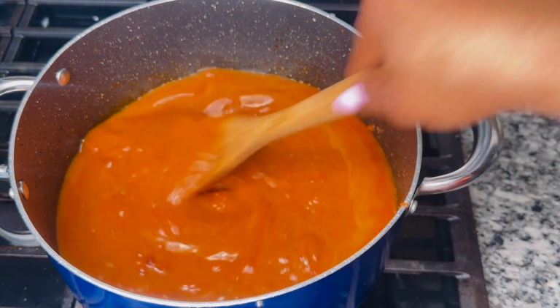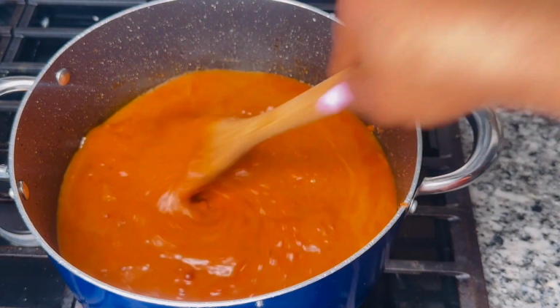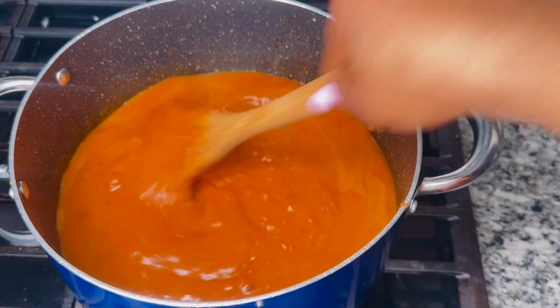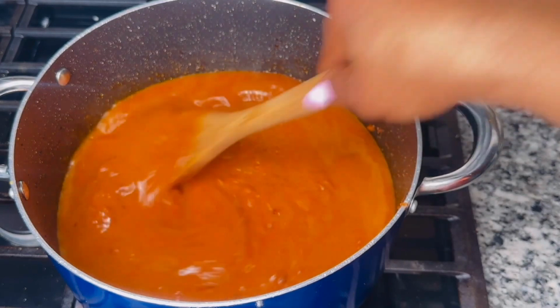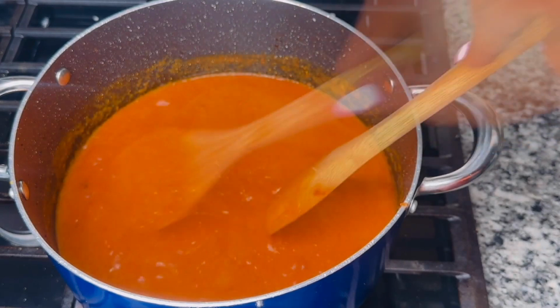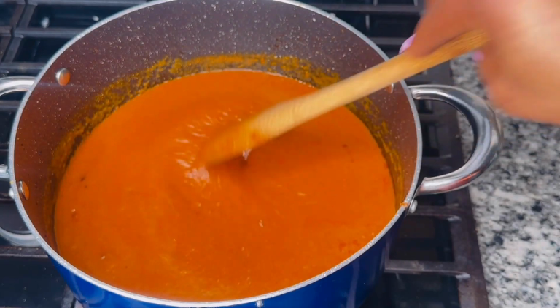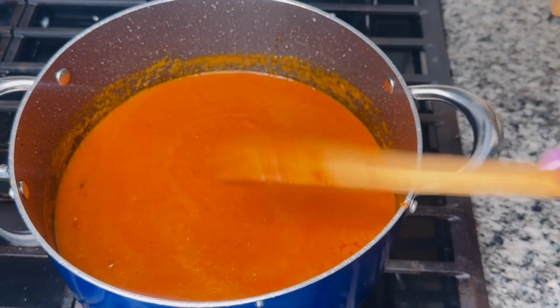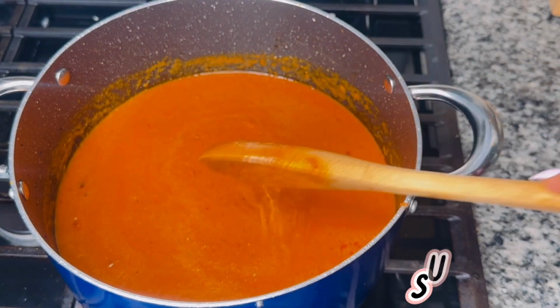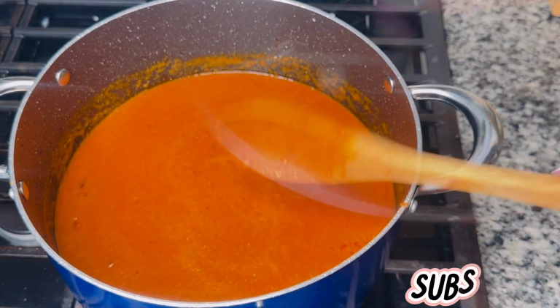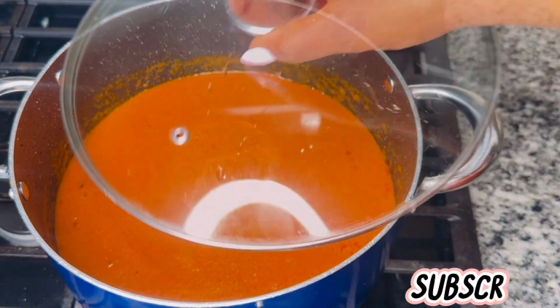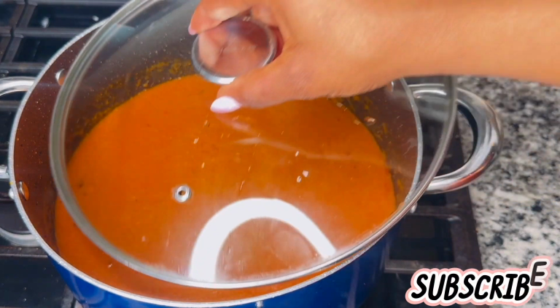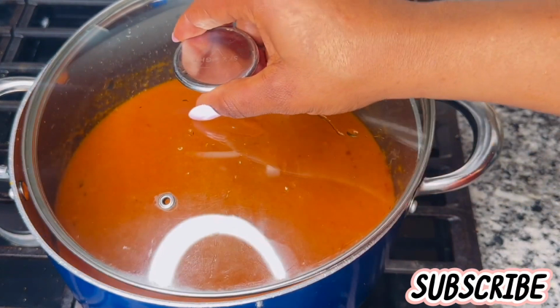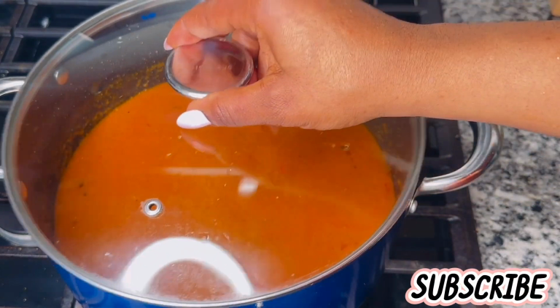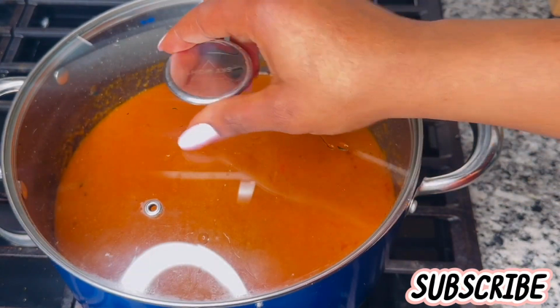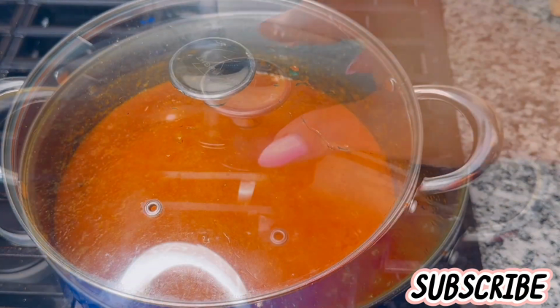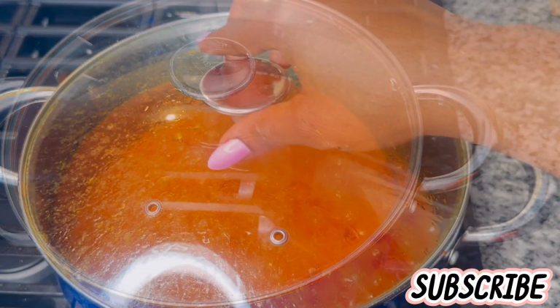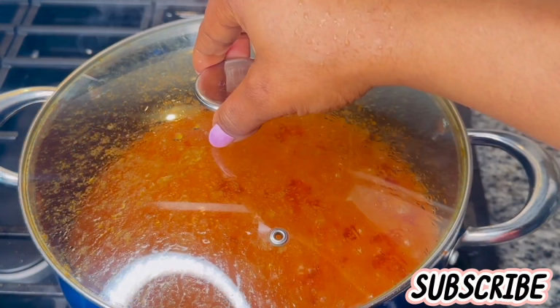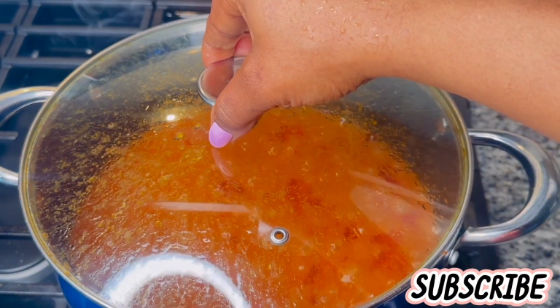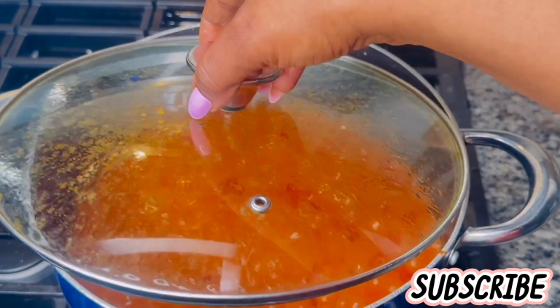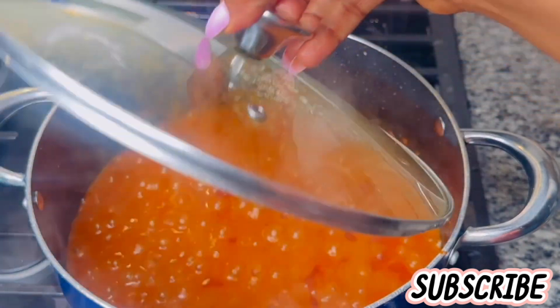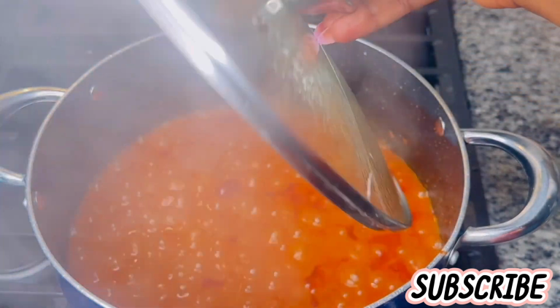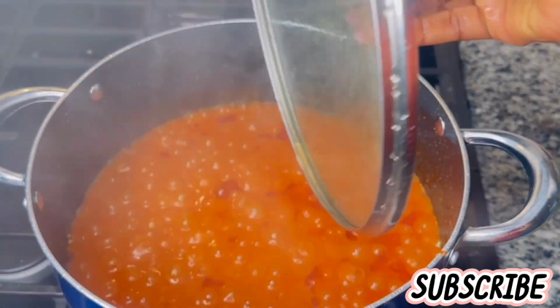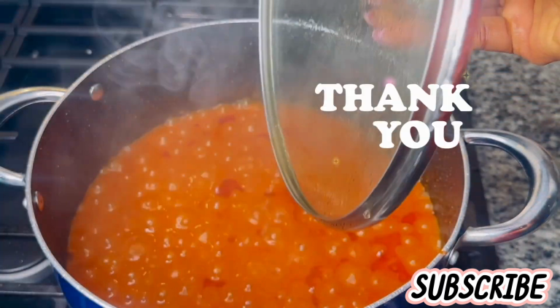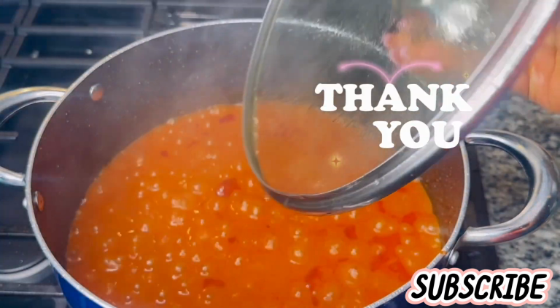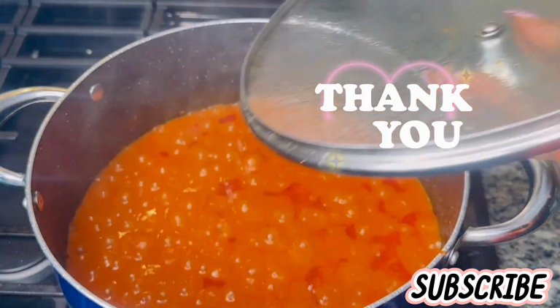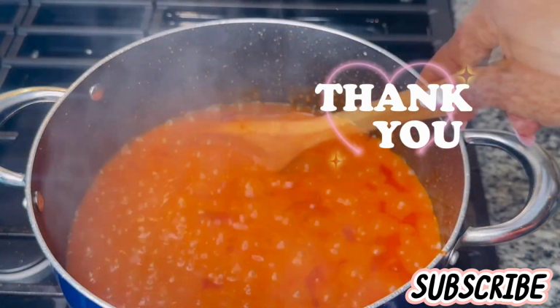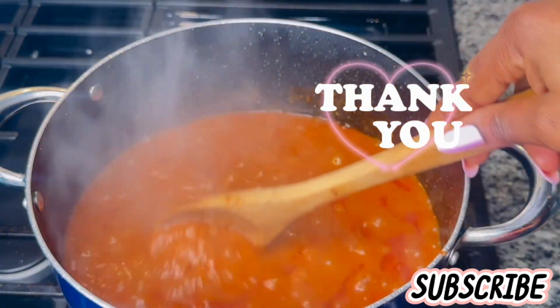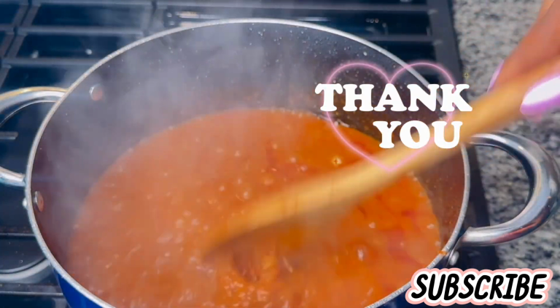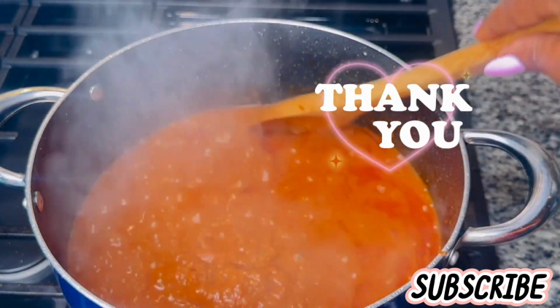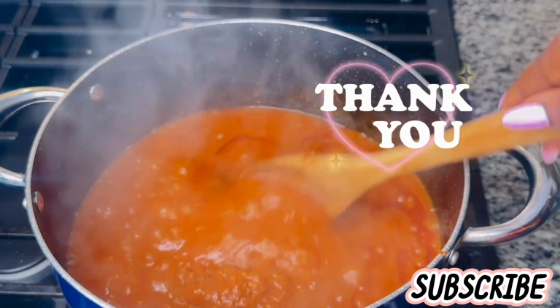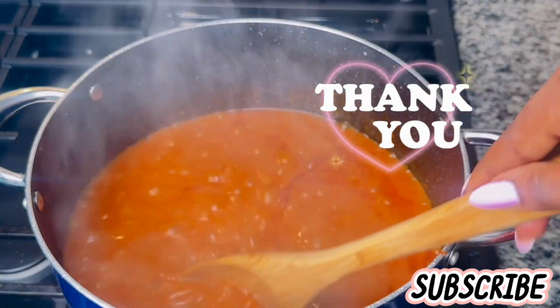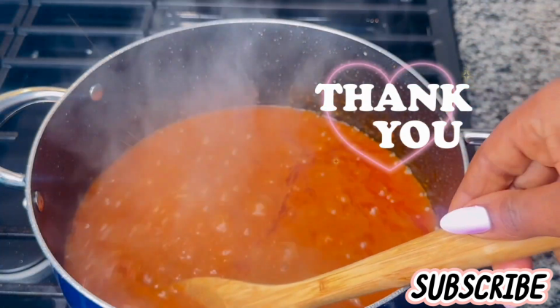If you're hearing my voice for the first time and you haven't subscribed, this is the perfect time to do so — I'll be happy to have you here. And for my already-subscribed viewers who have been showing me love, thank you so much.